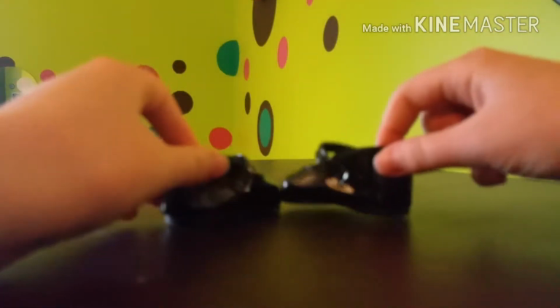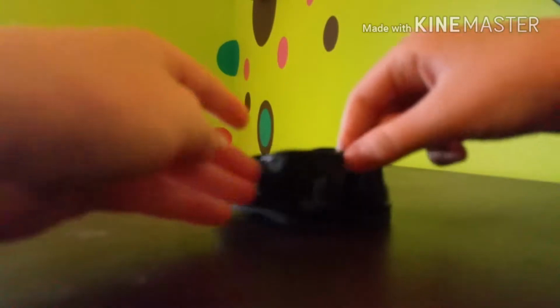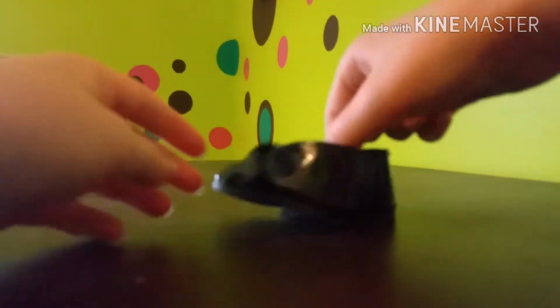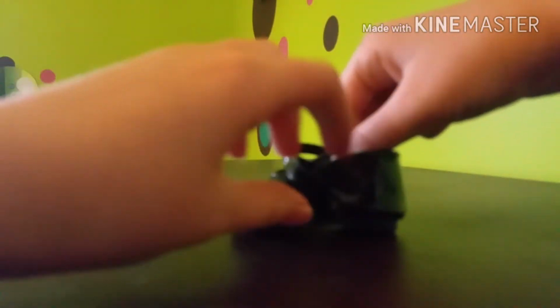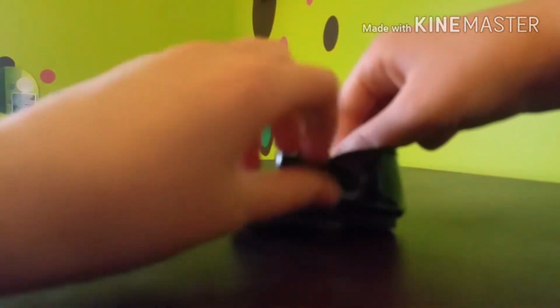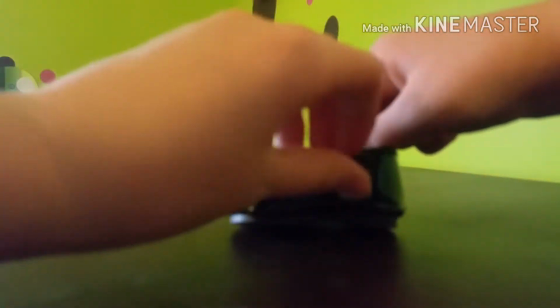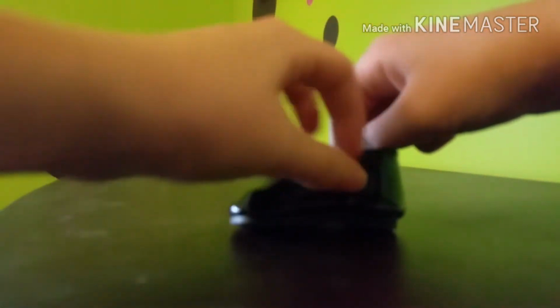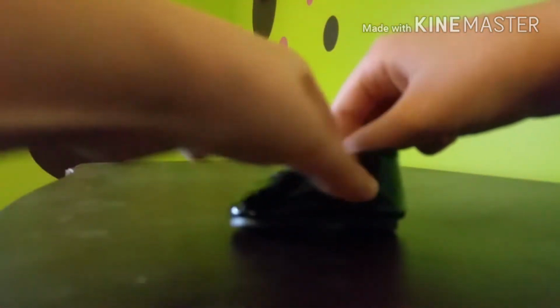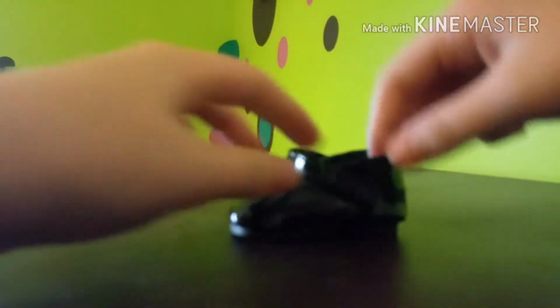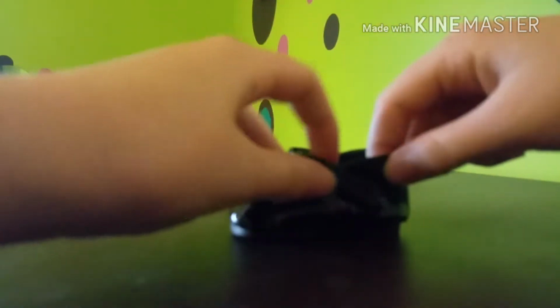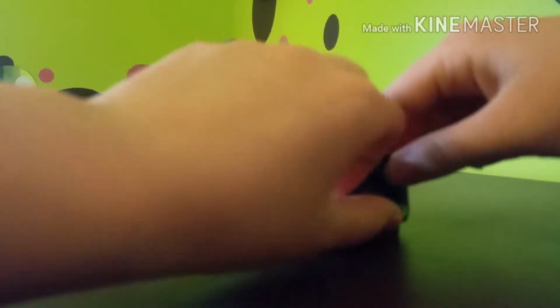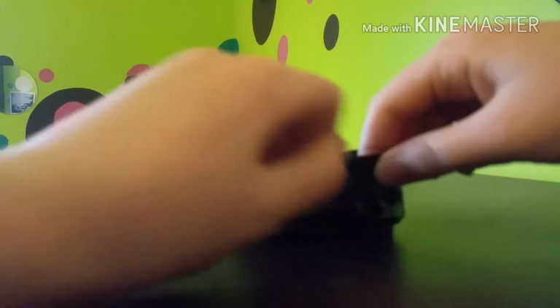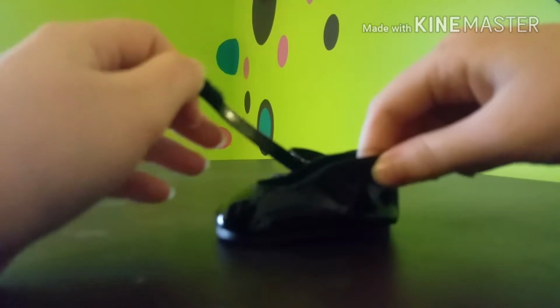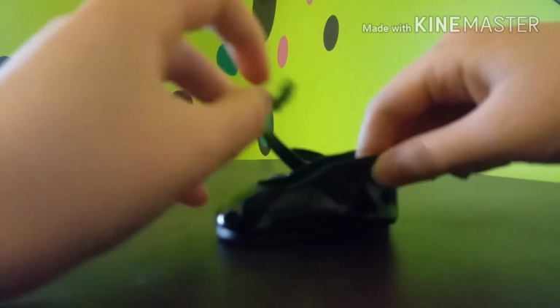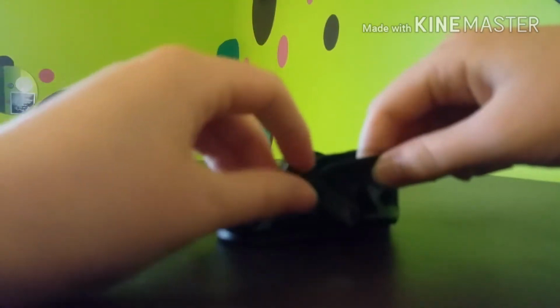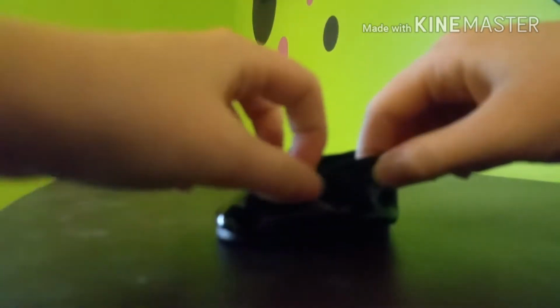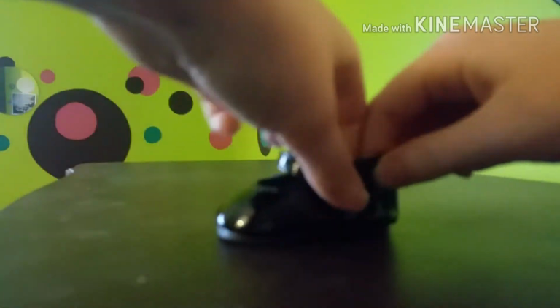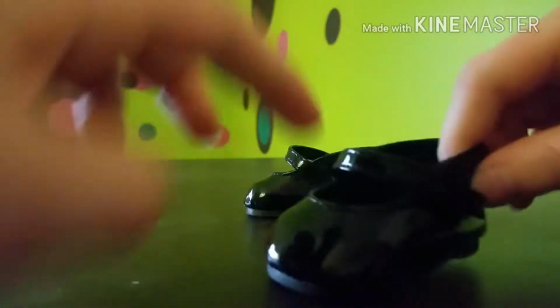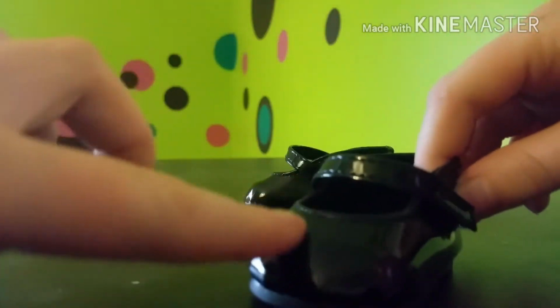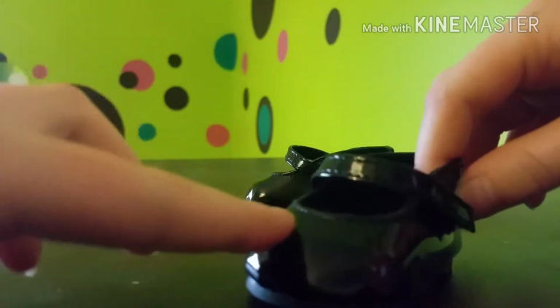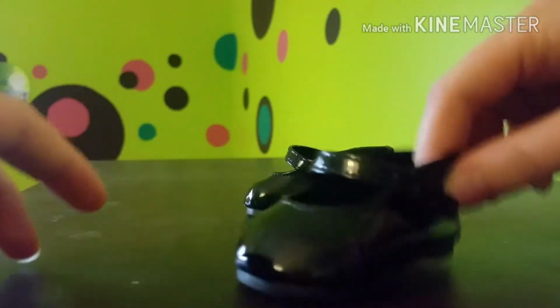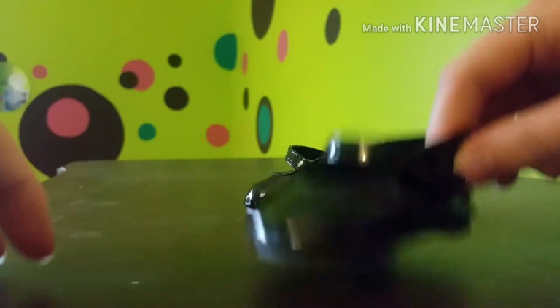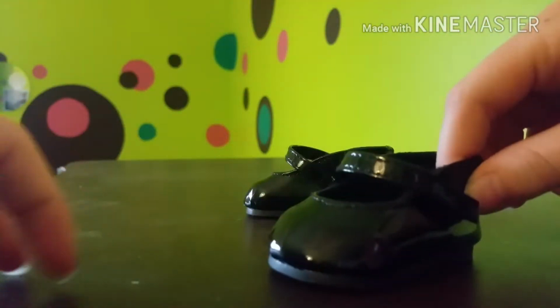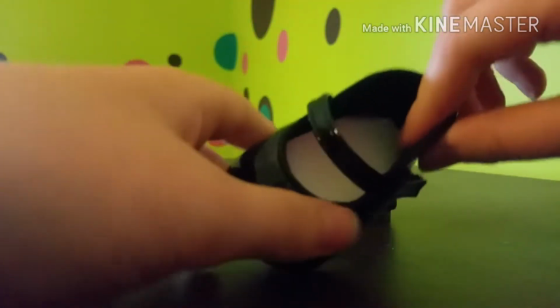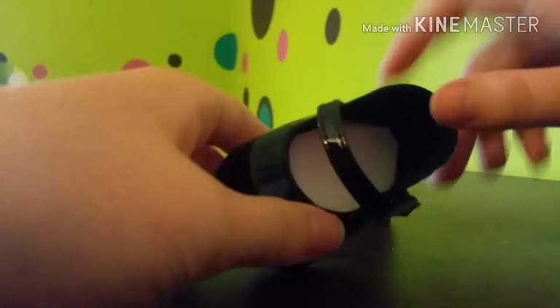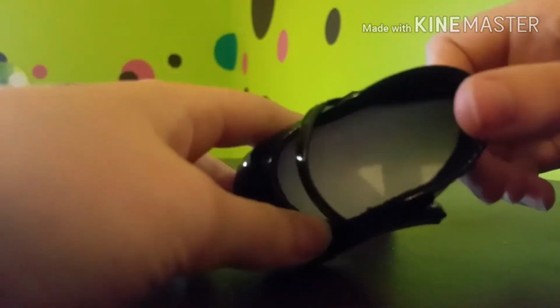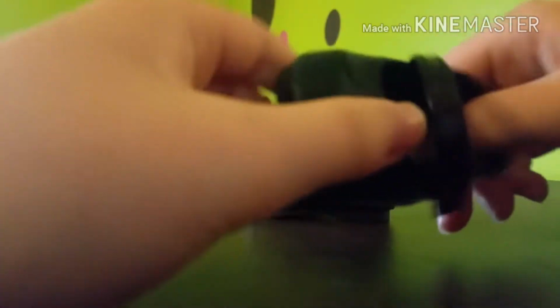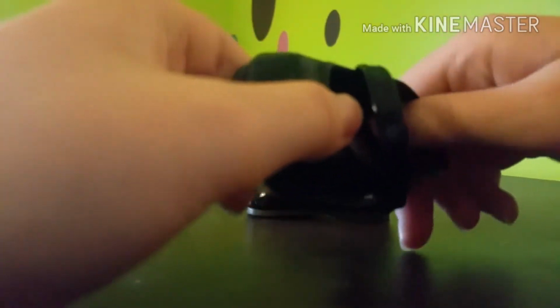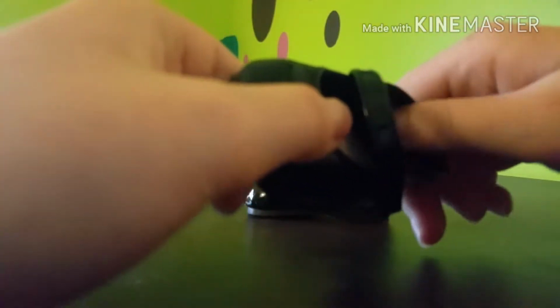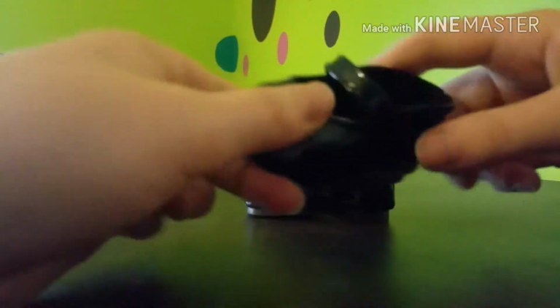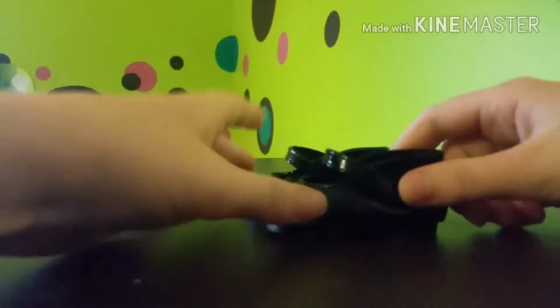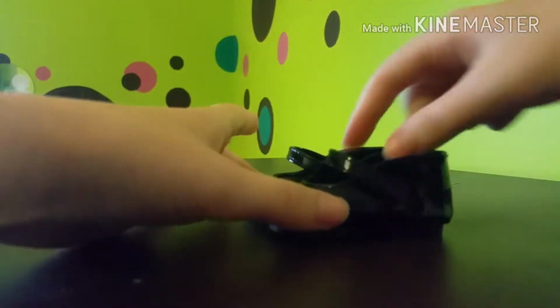So the first item is the pair of shoes. They have velcro and they're very nice. They're black, kind of shiny, and they are fuzzy inside and white on the bottom.